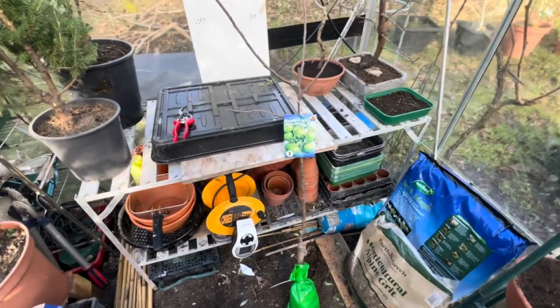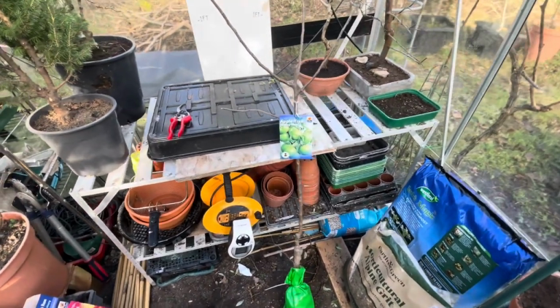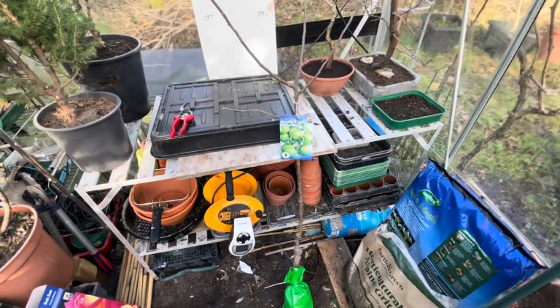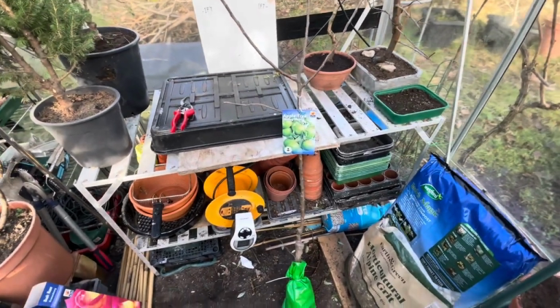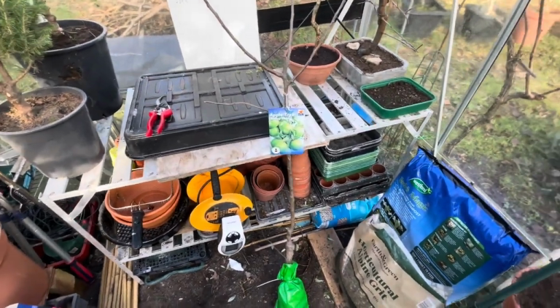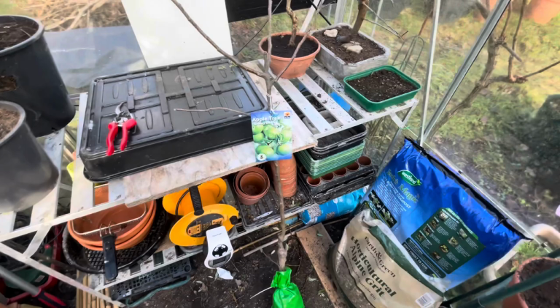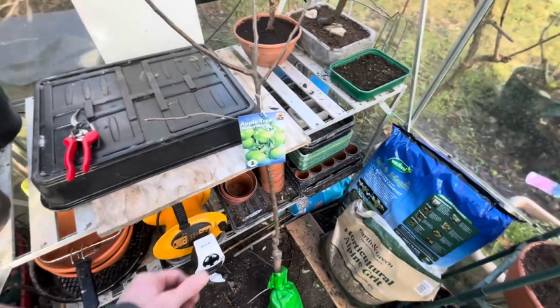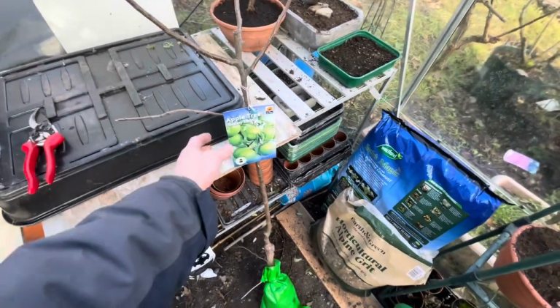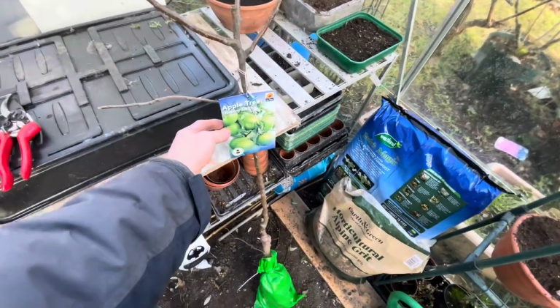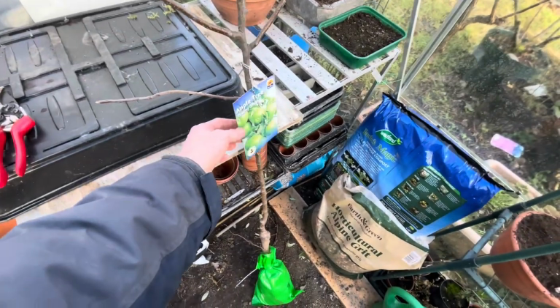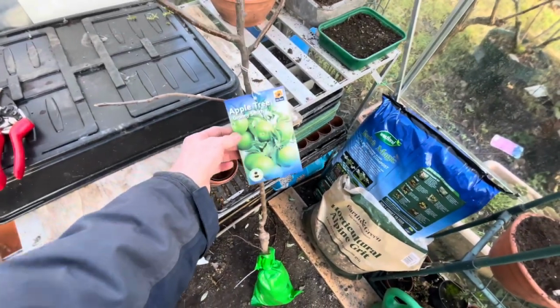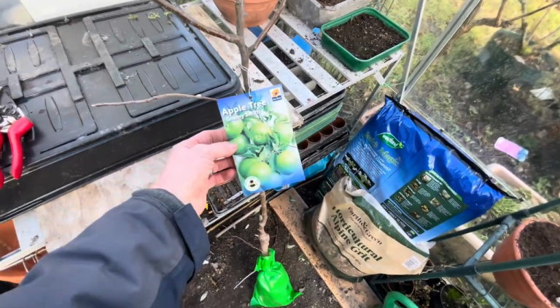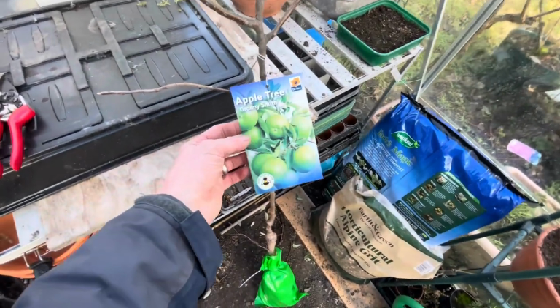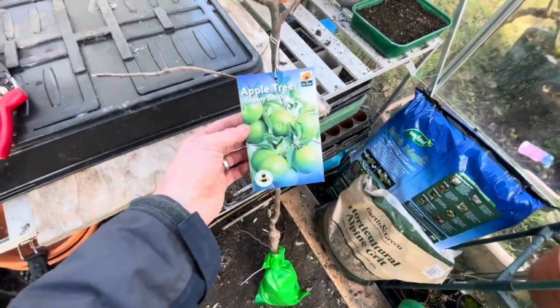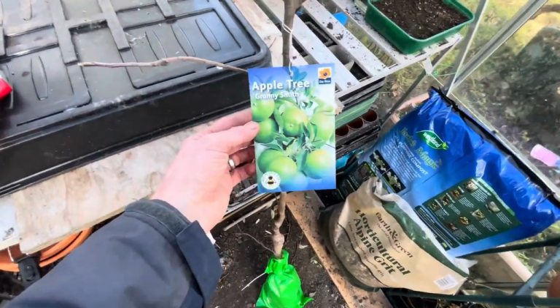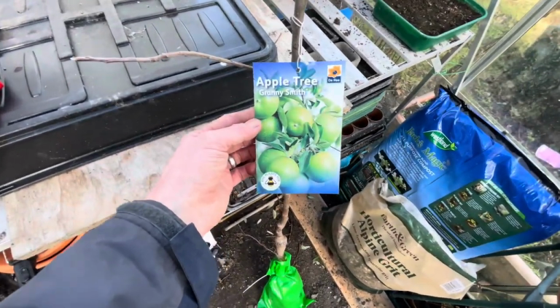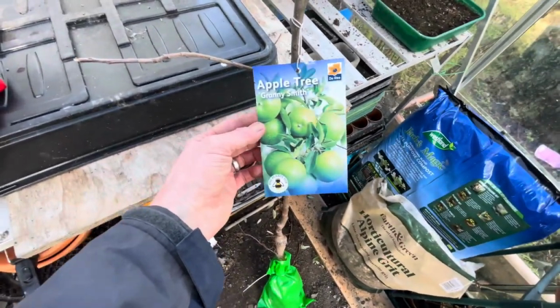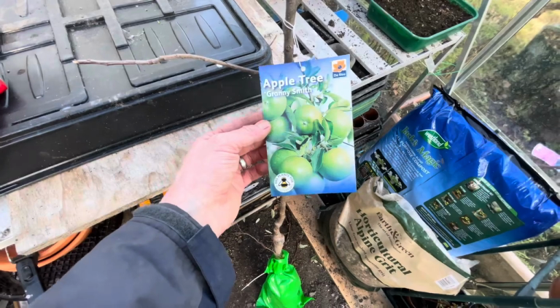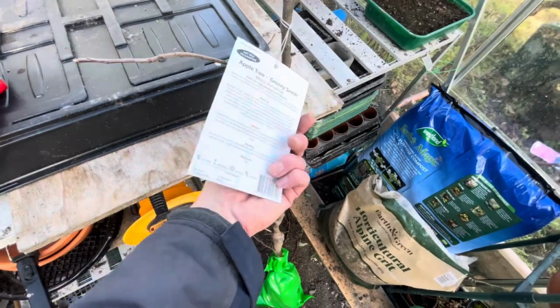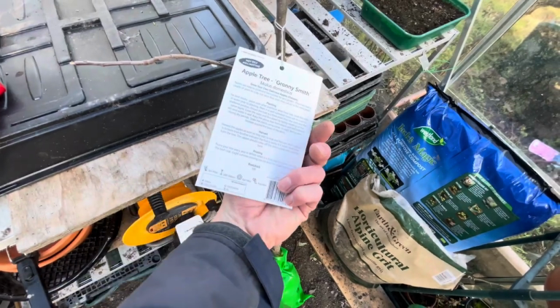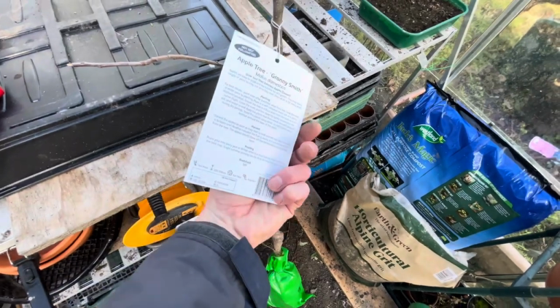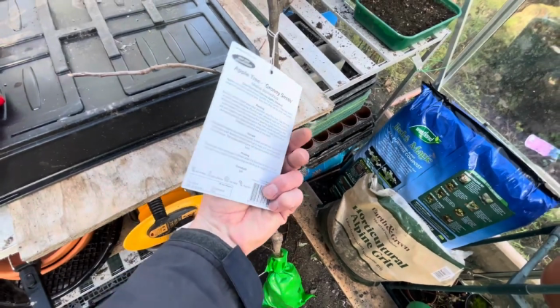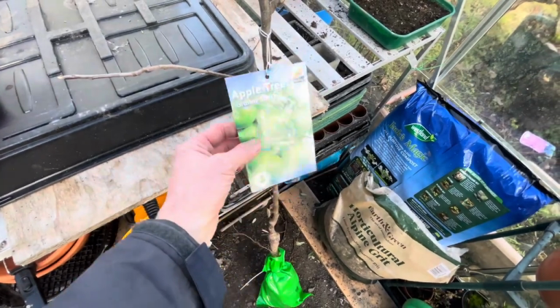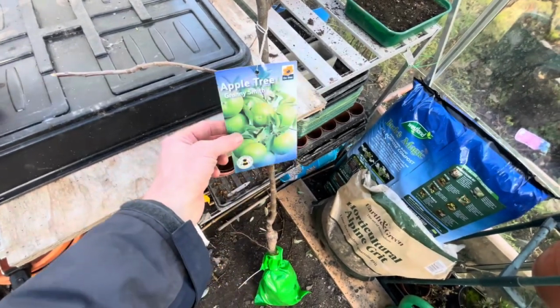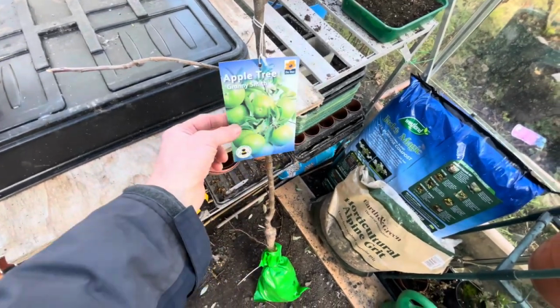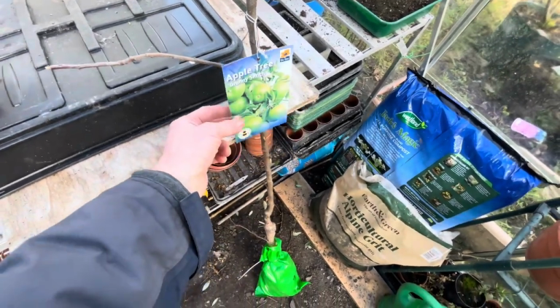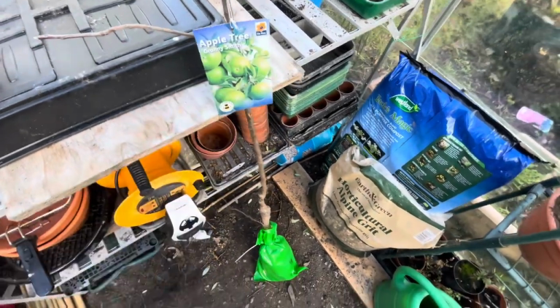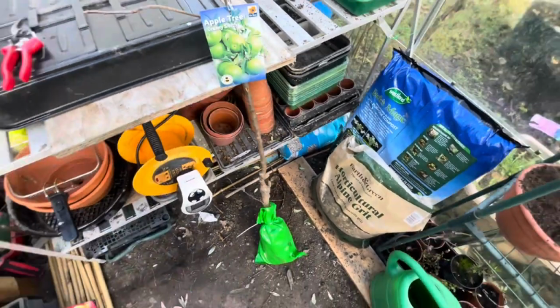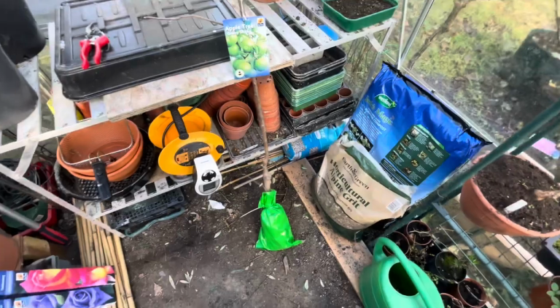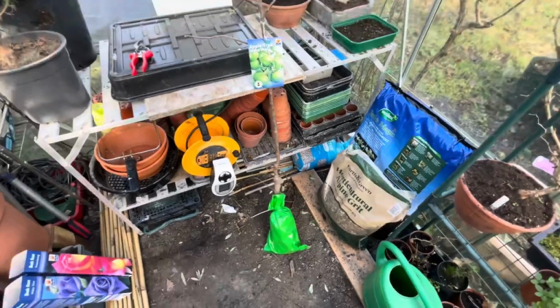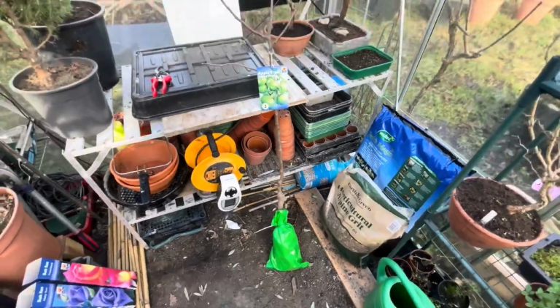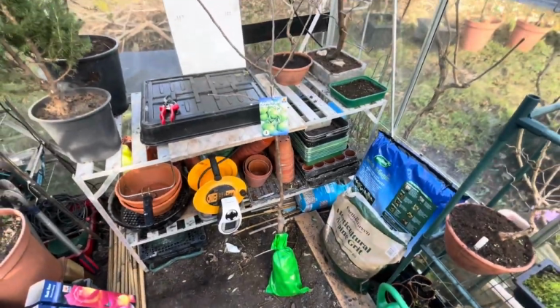So this is the Granny Smith apple tree and I'm going to be putting it in a quite big pot. I just wanted to show you the tree — this is the best one I could find out of what they had.